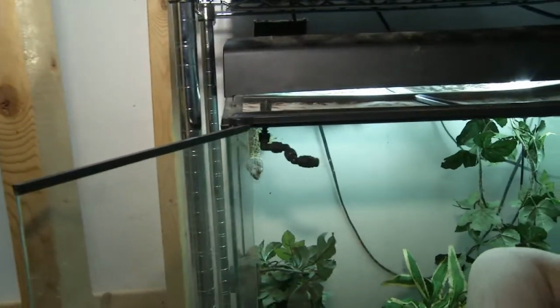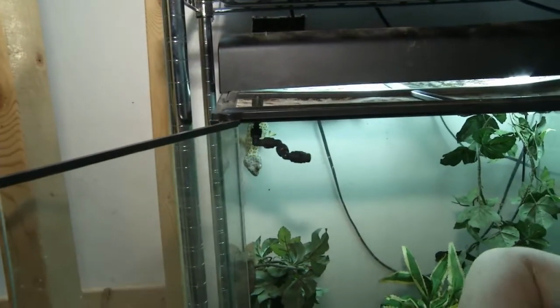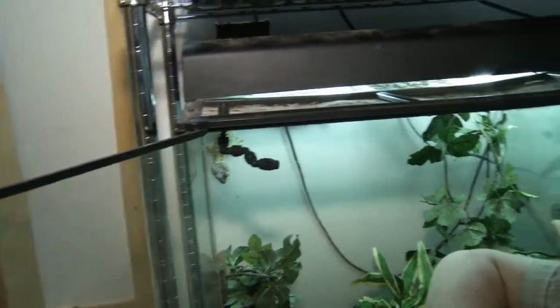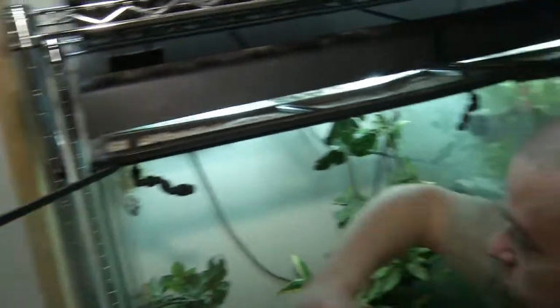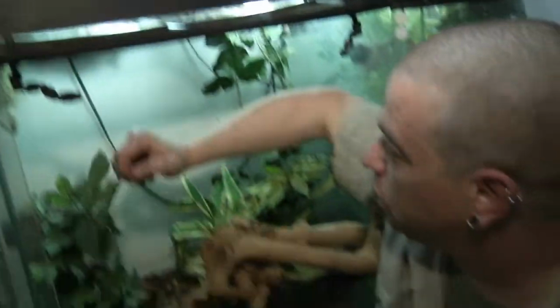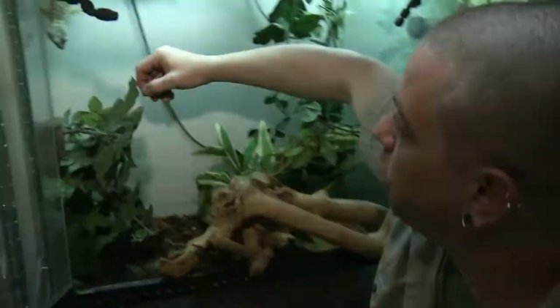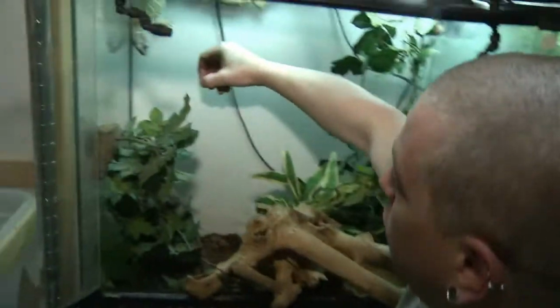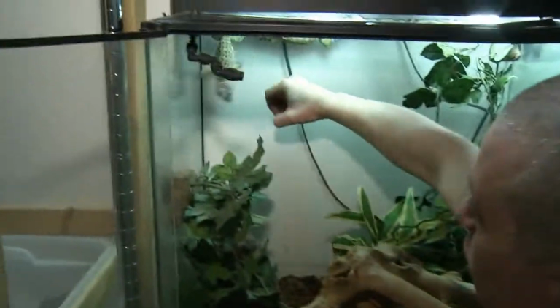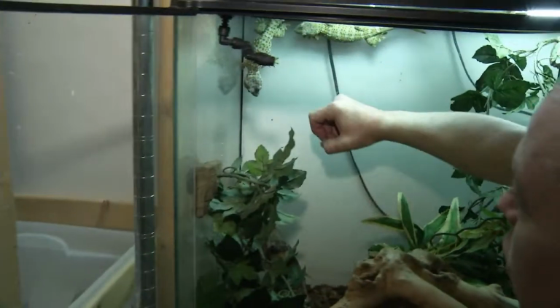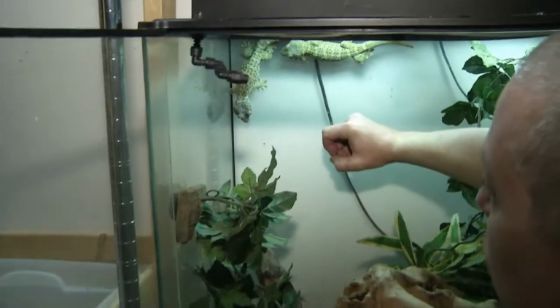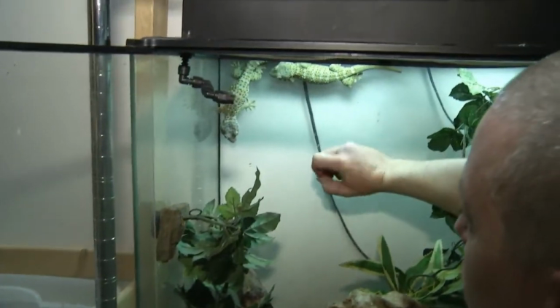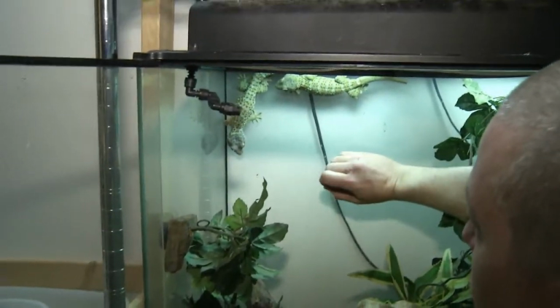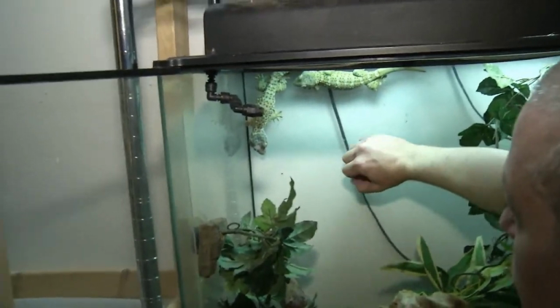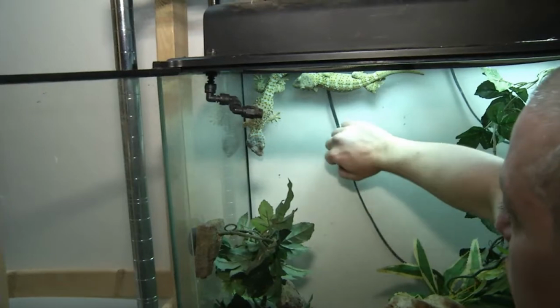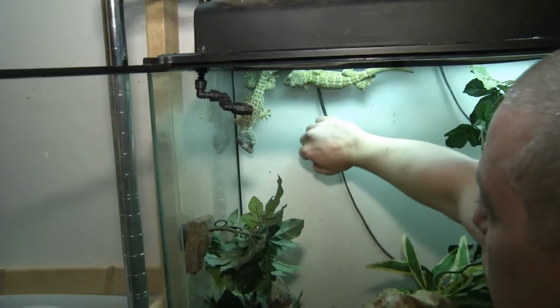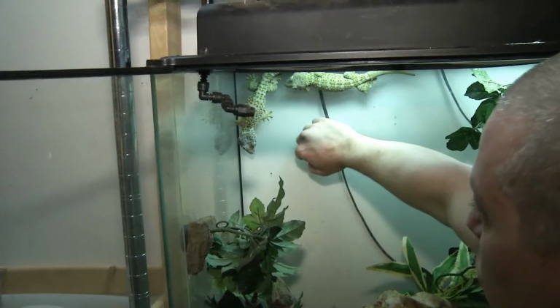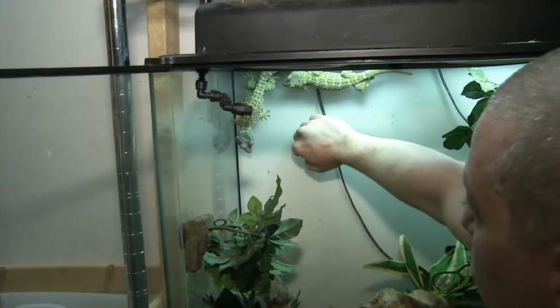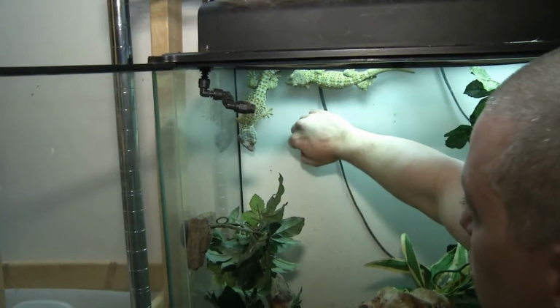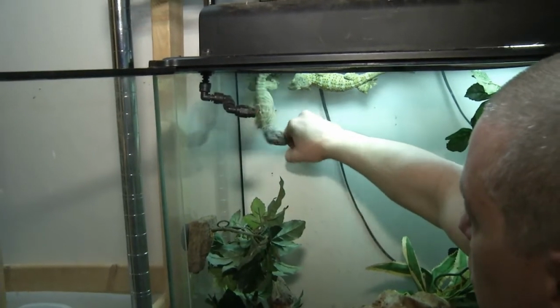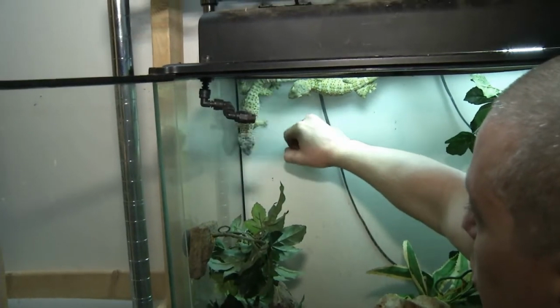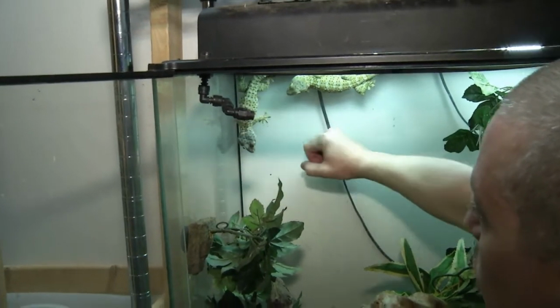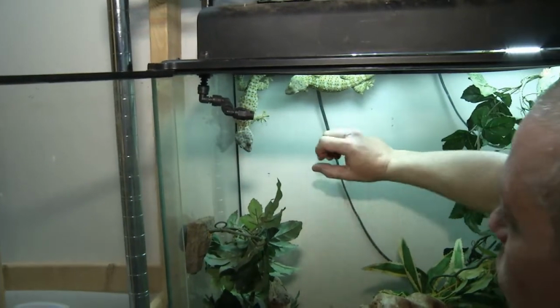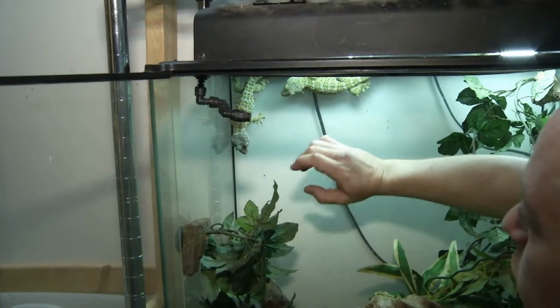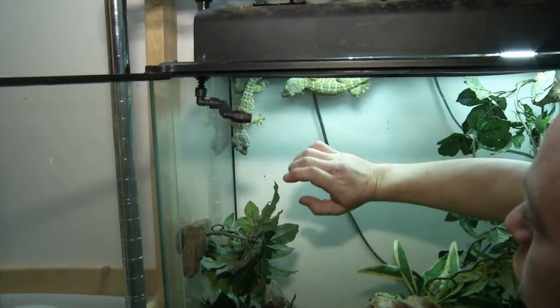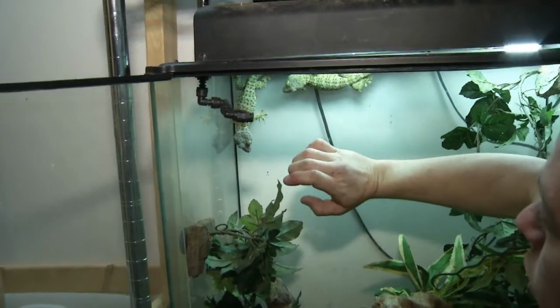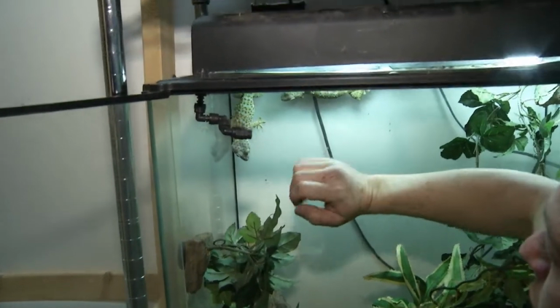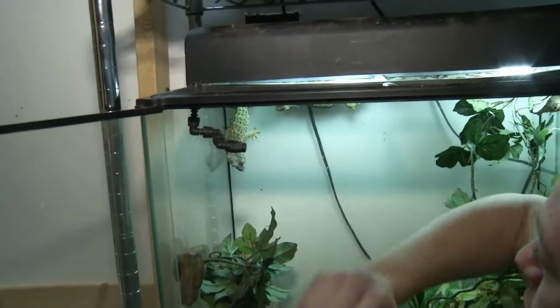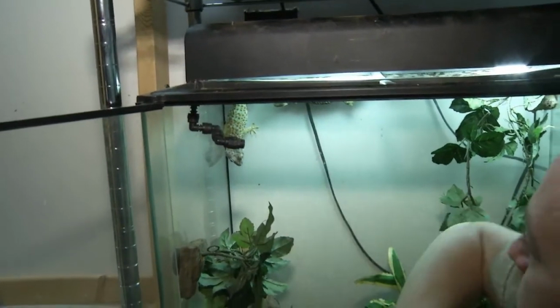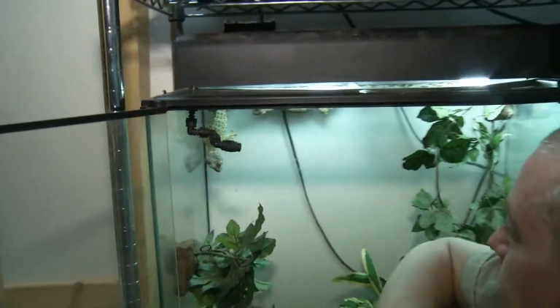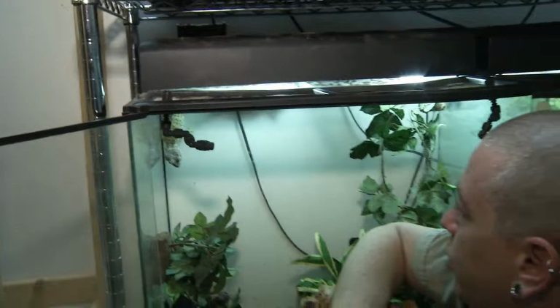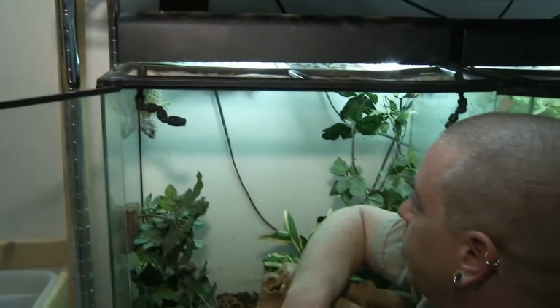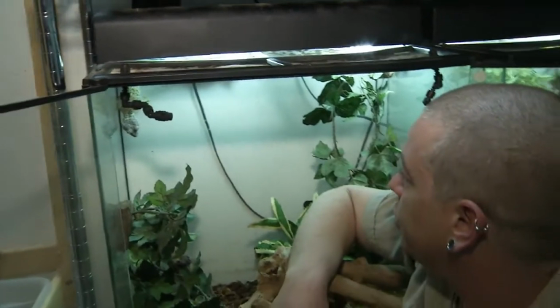We'll go for one more bark. Oh, that was a good one. One more — really got on there. Okay, that's enough. We'll leave you guys alone.